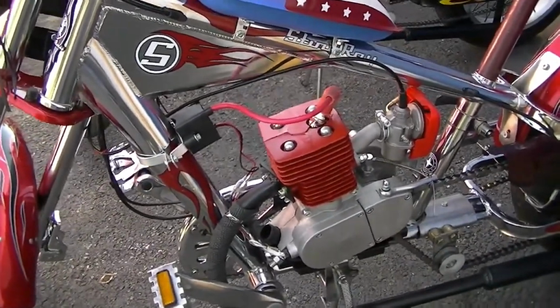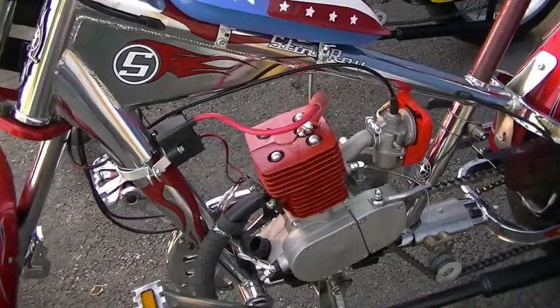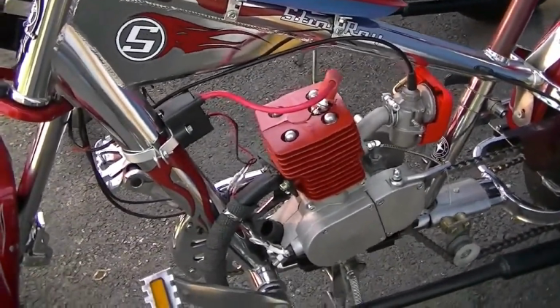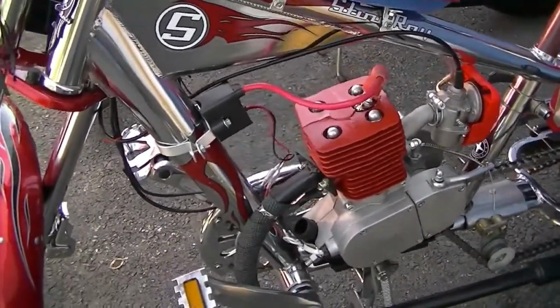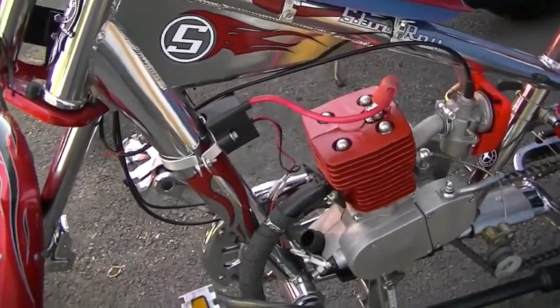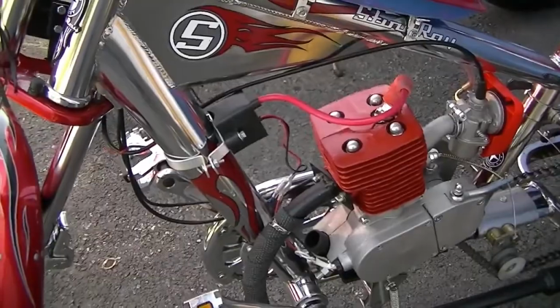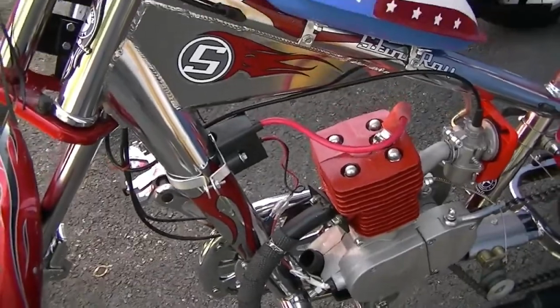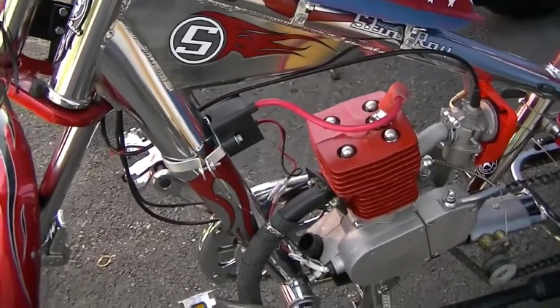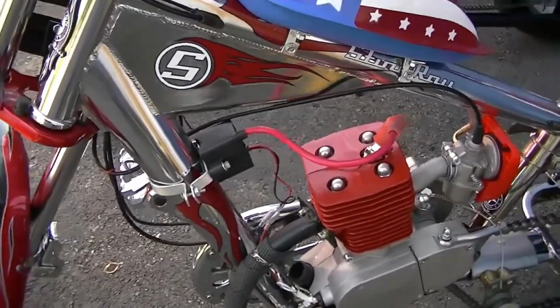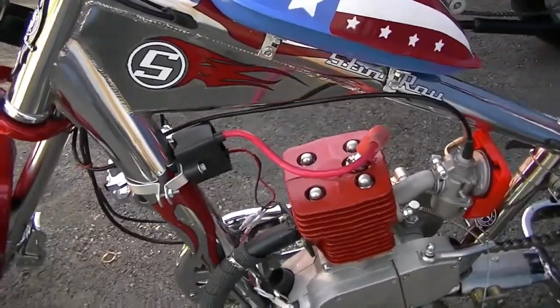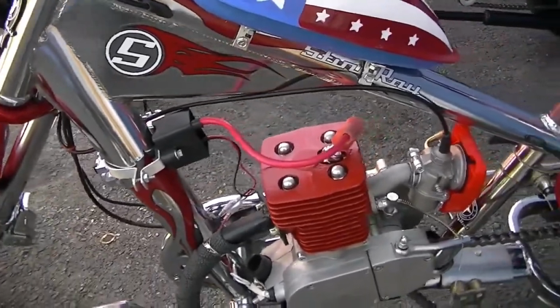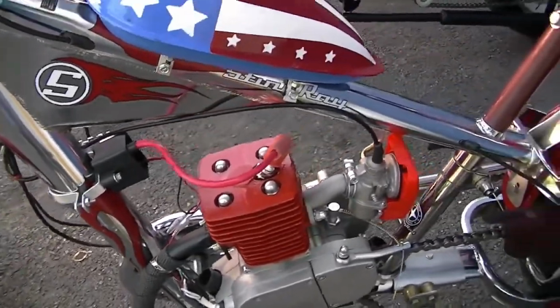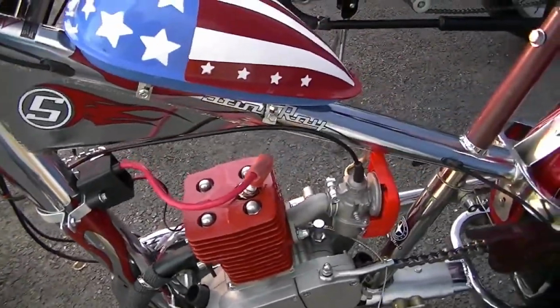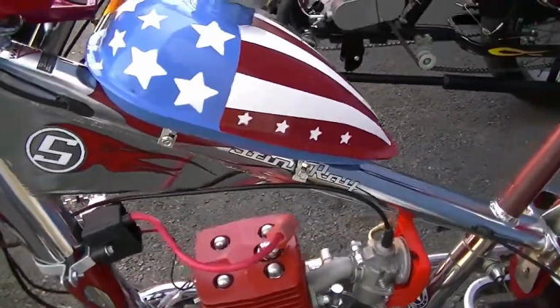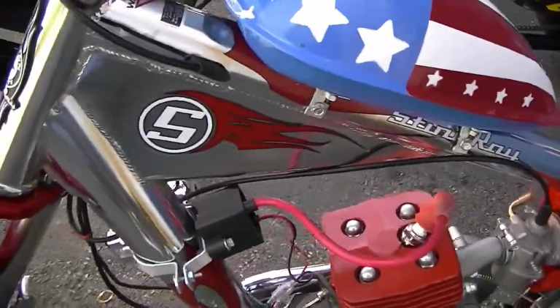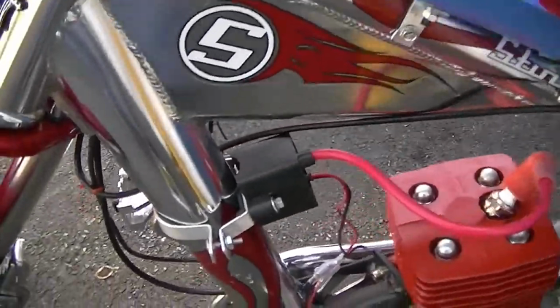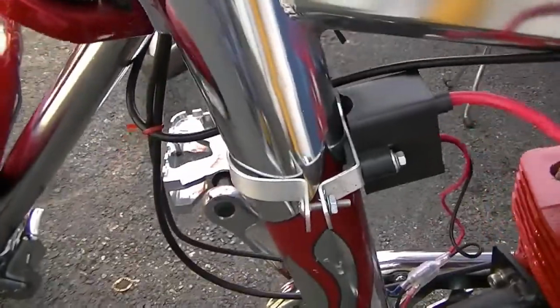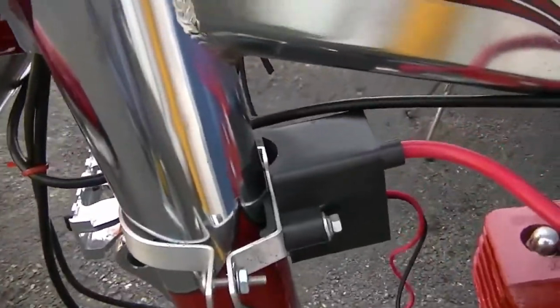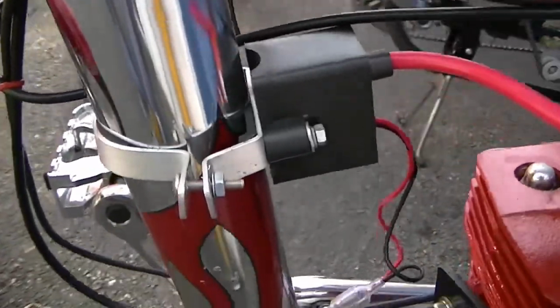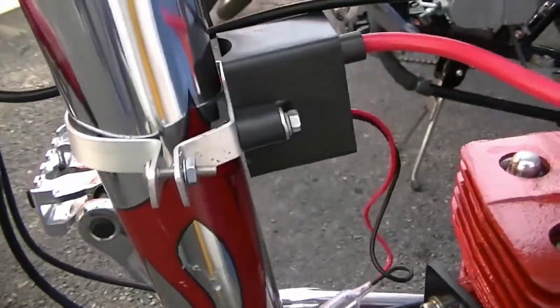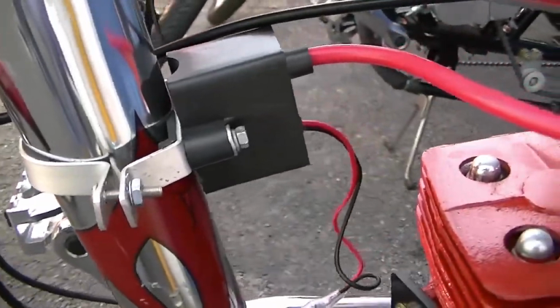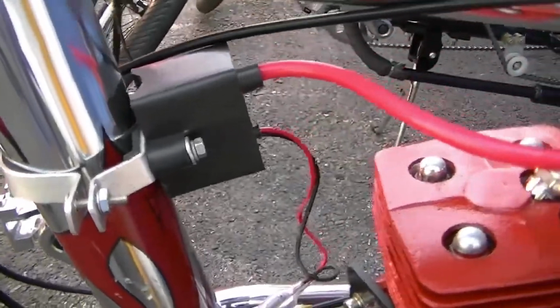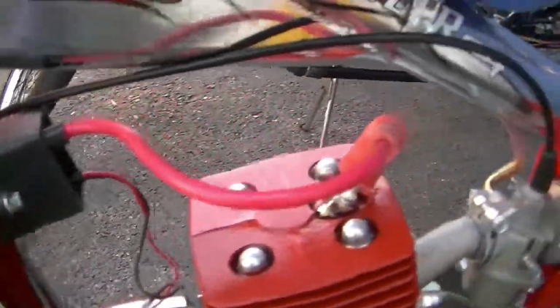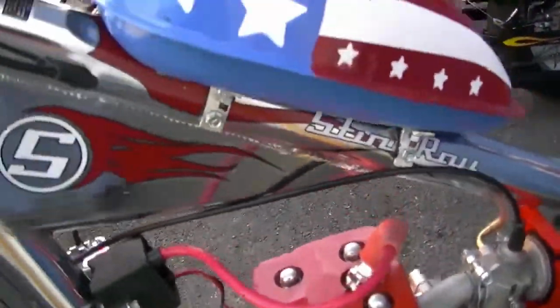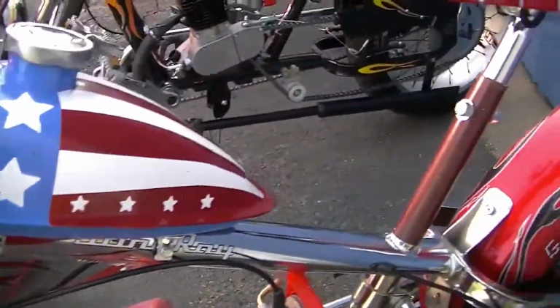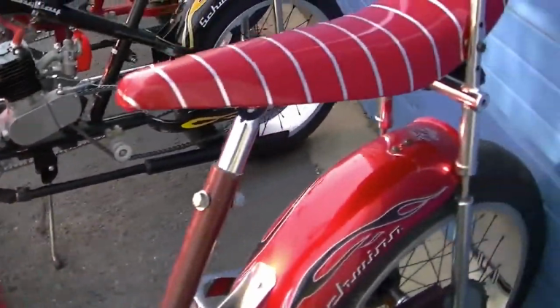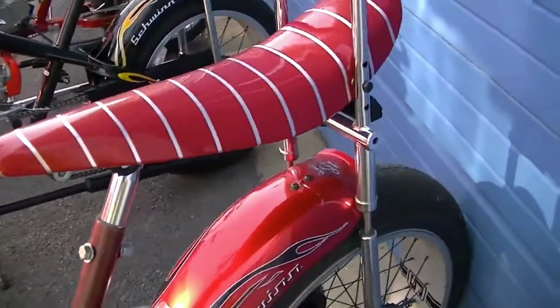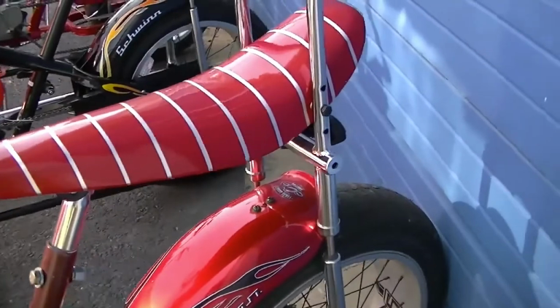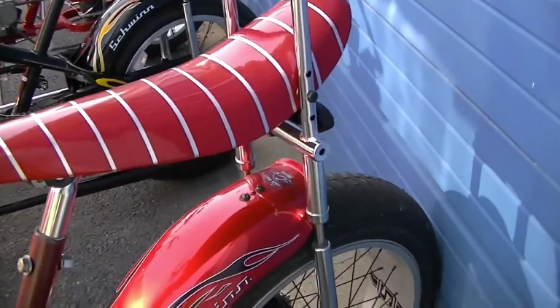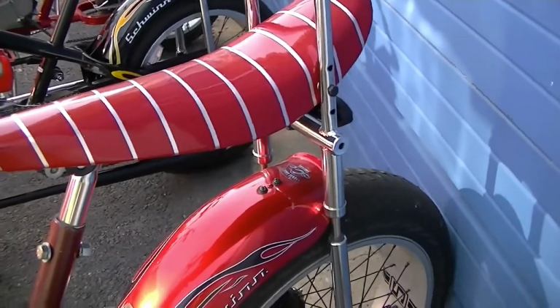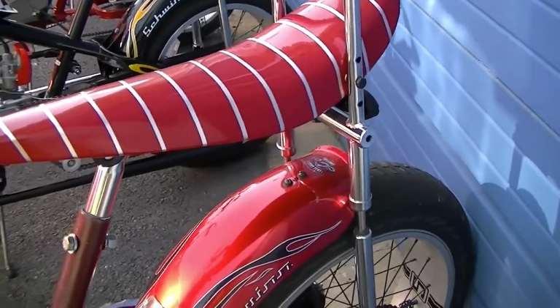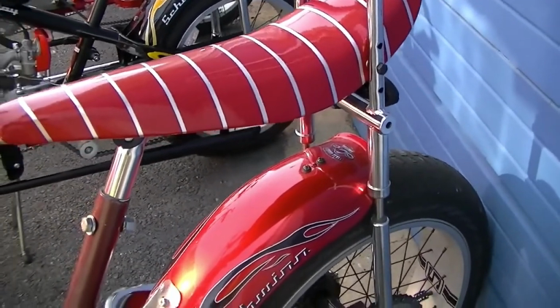It doesn't get rid of the vibration entirely, but it does reduce some of the noise and sound. I also made brackets for the CDI. These bikes are still being tweaked.